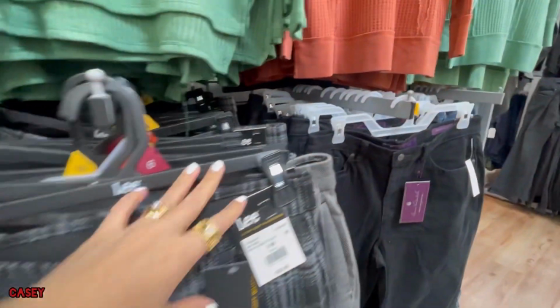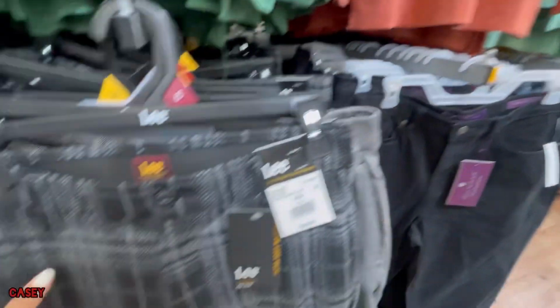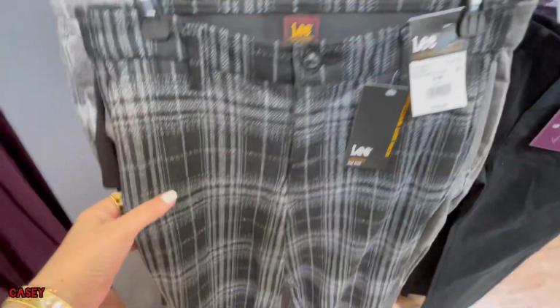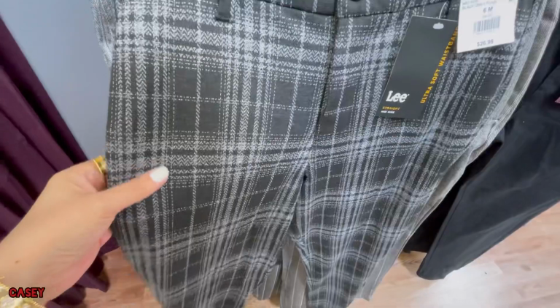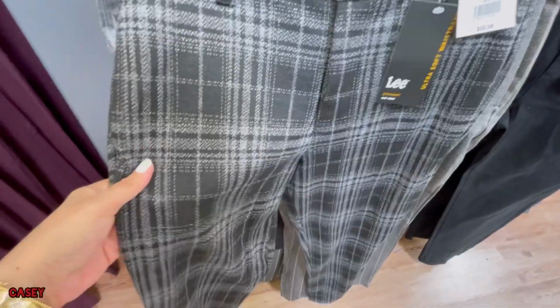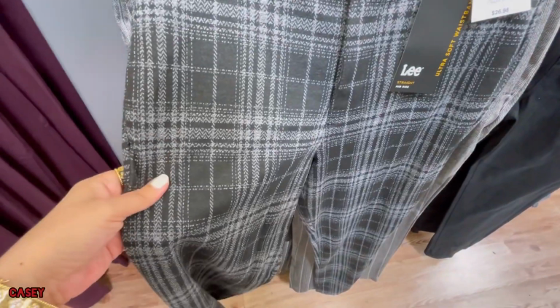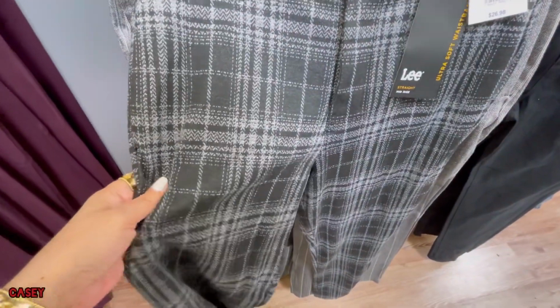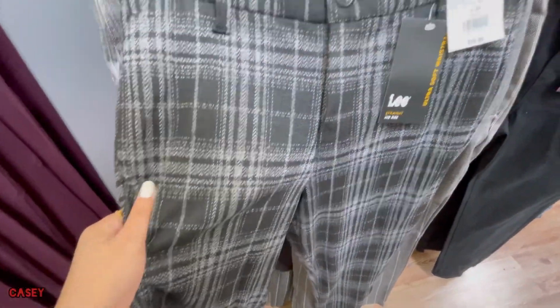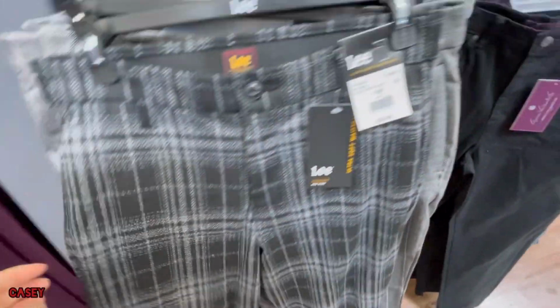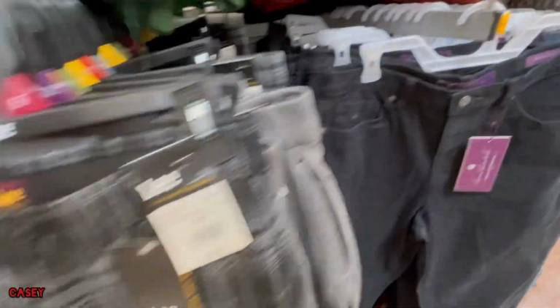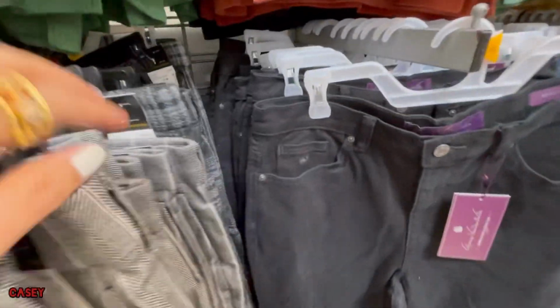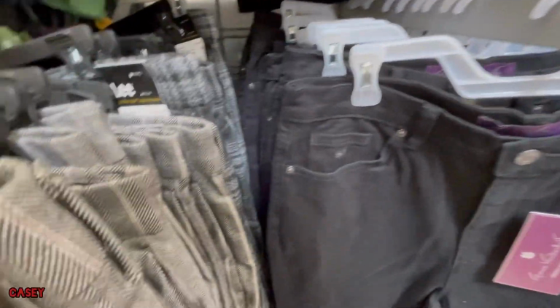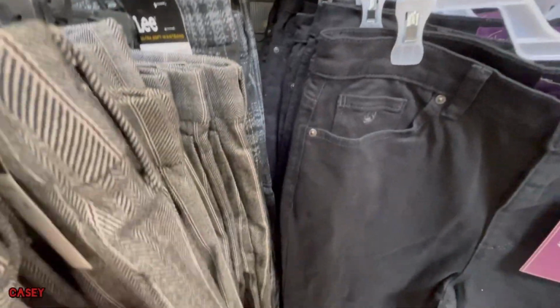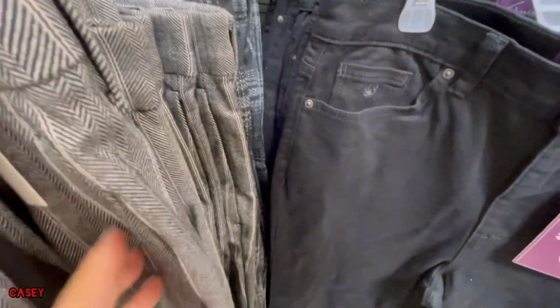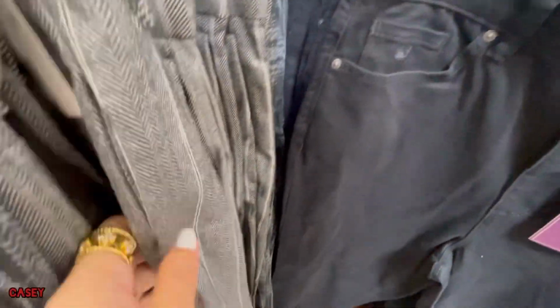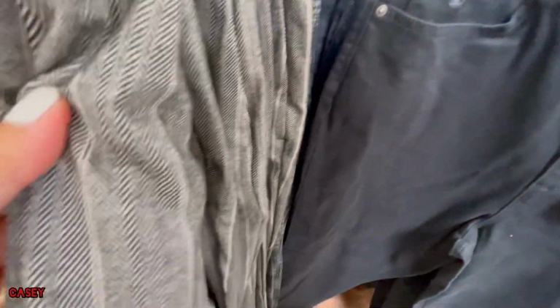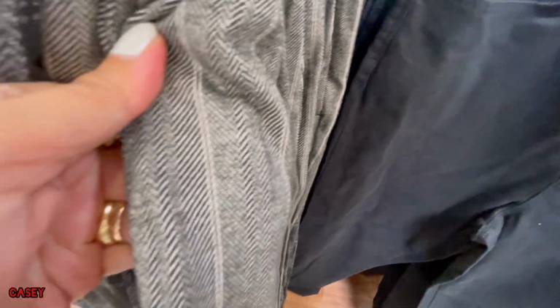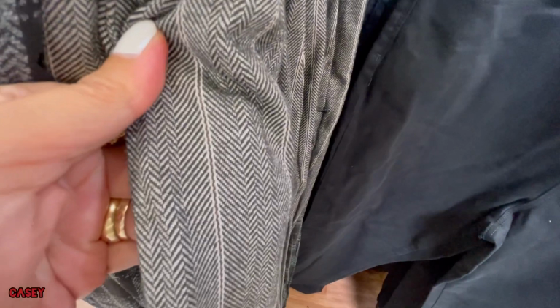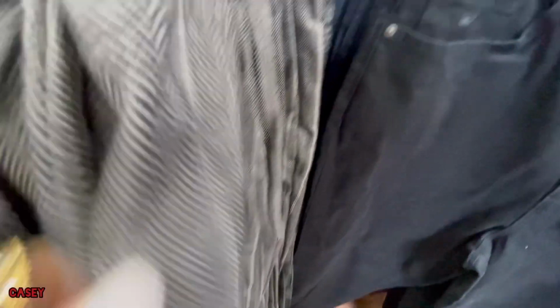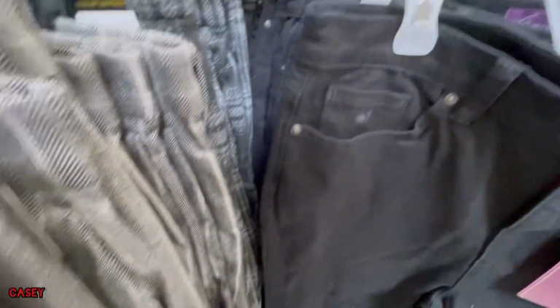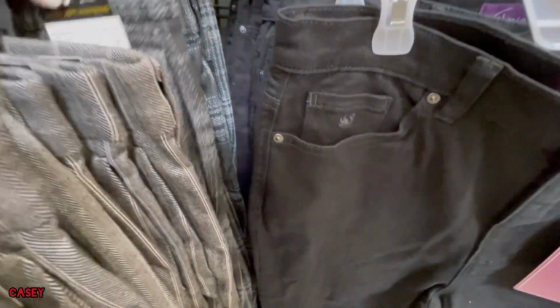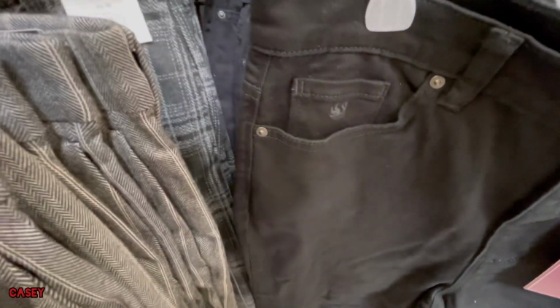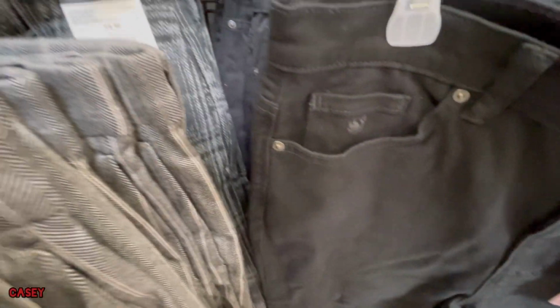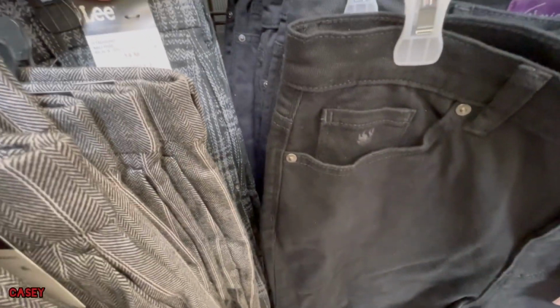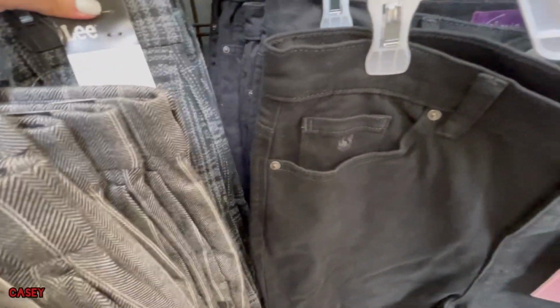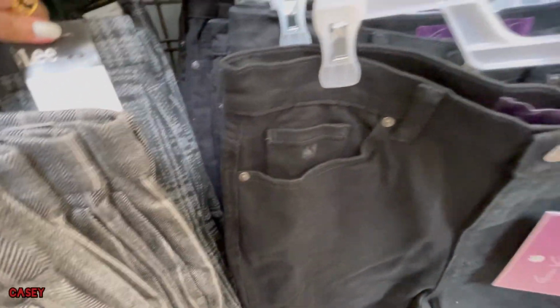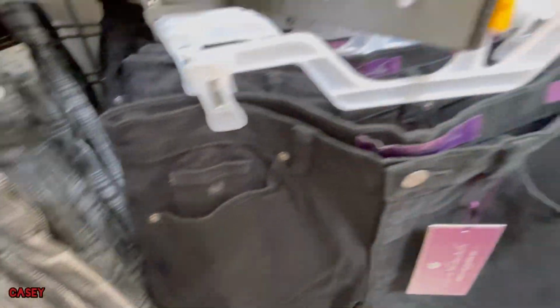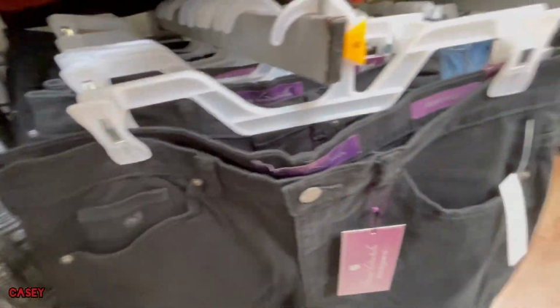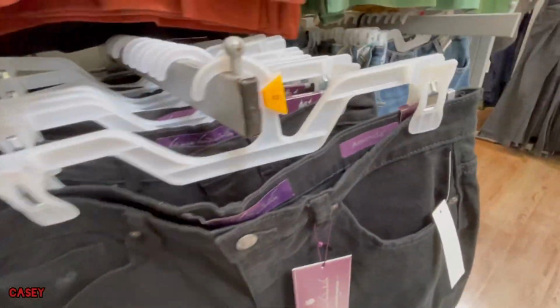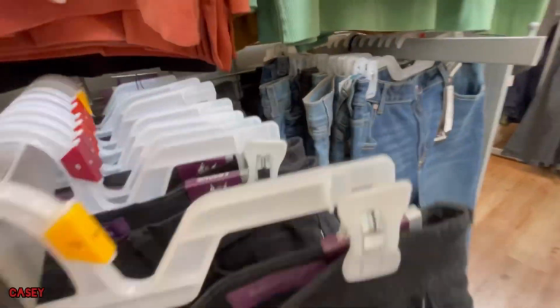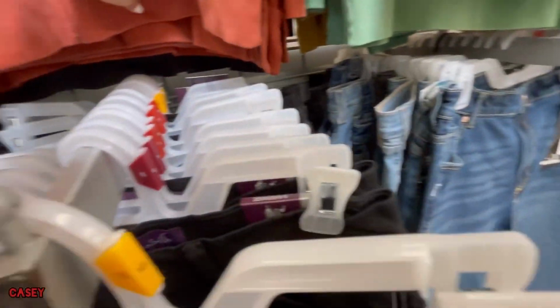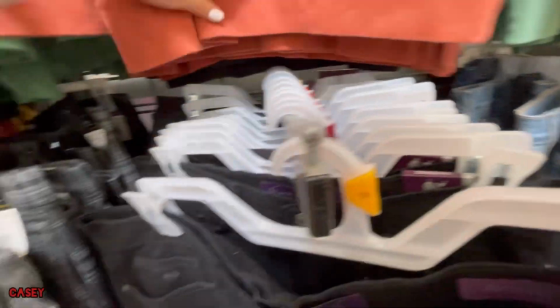They also have this chevron pattern — super cute.